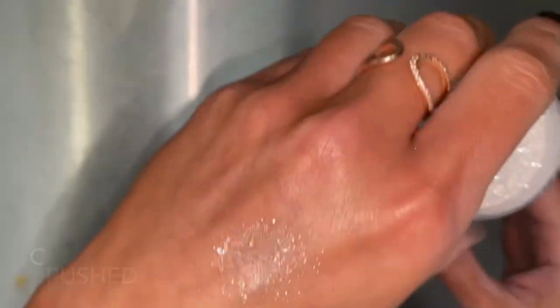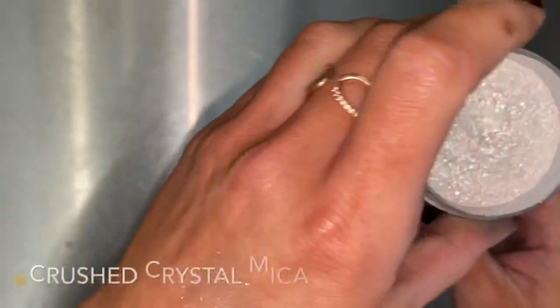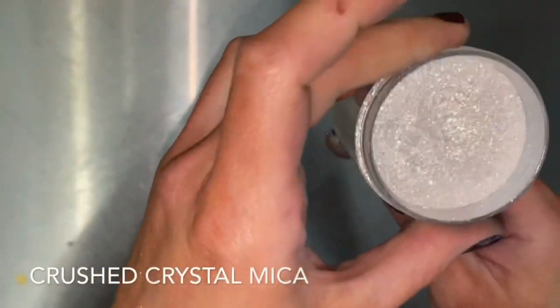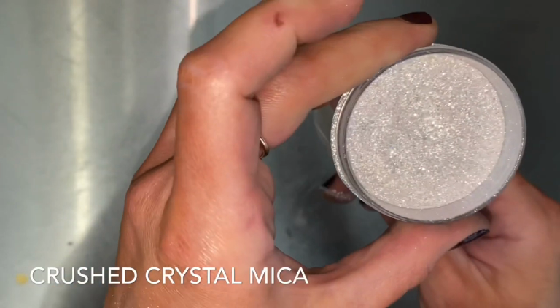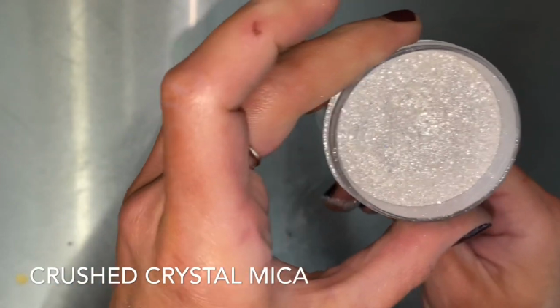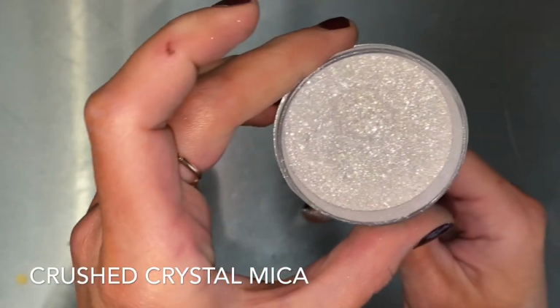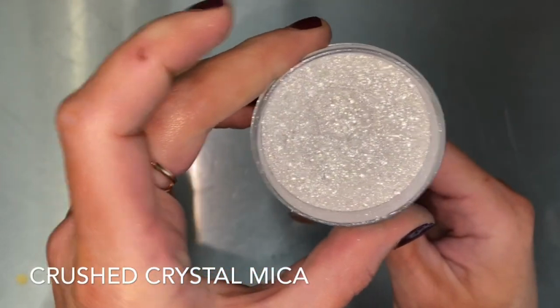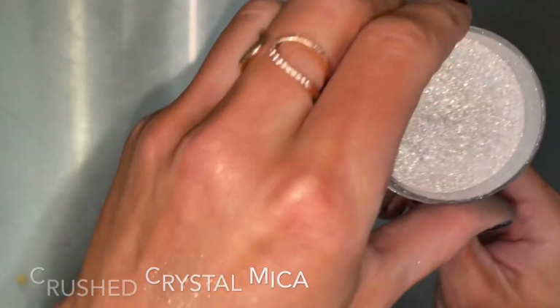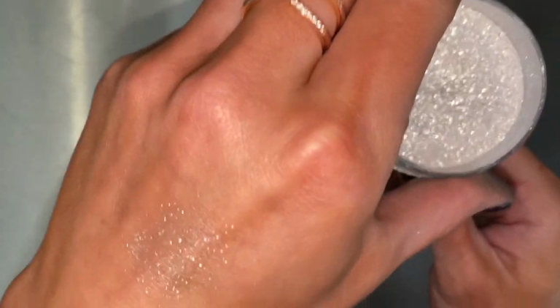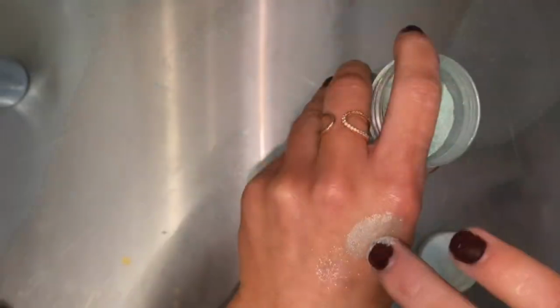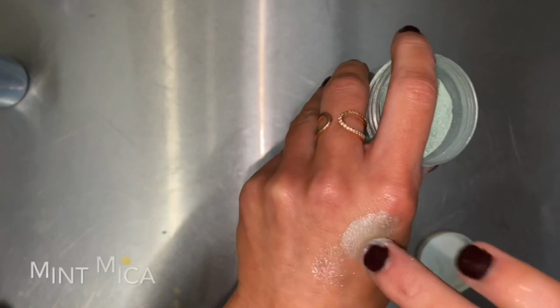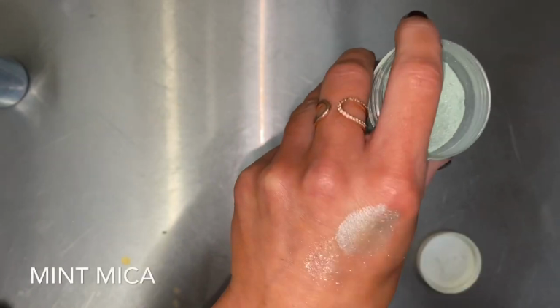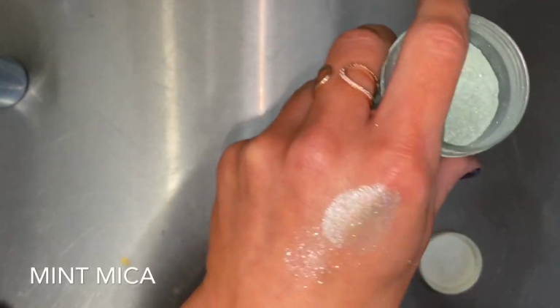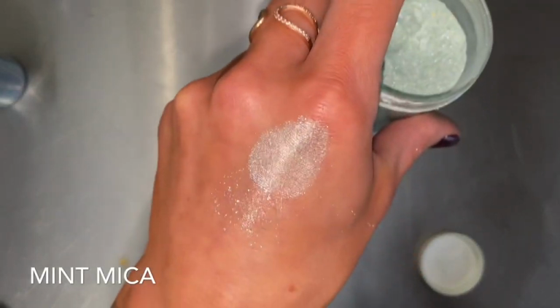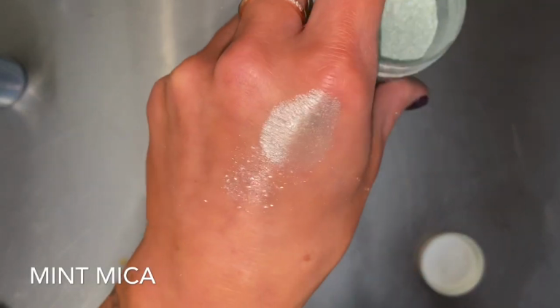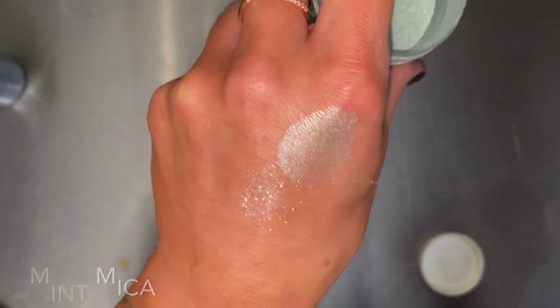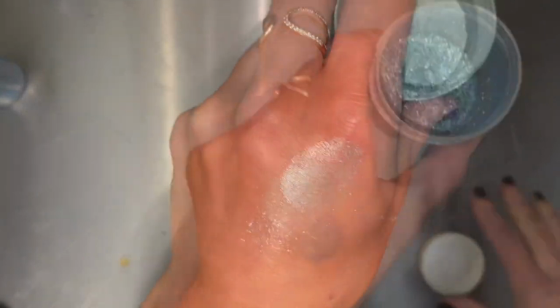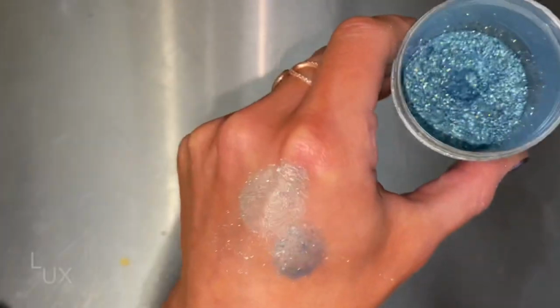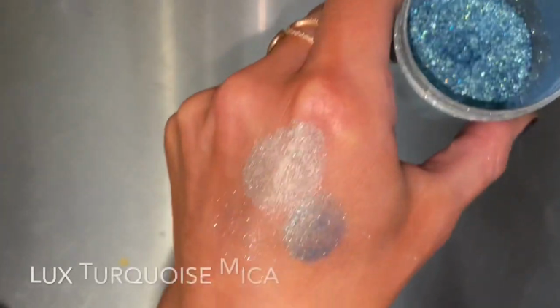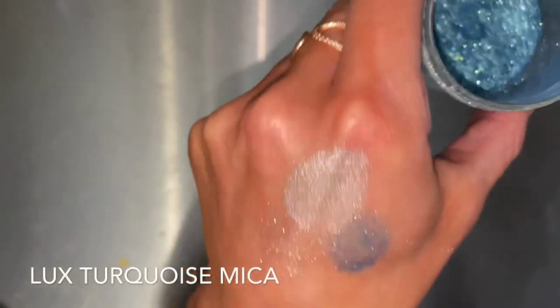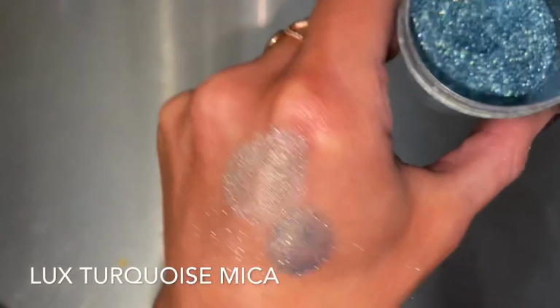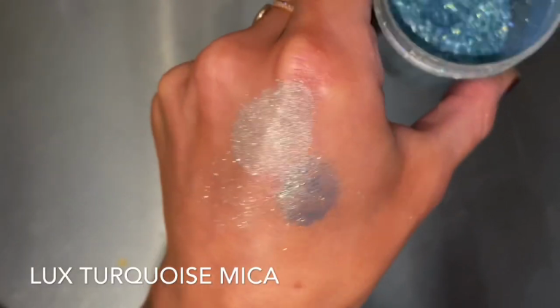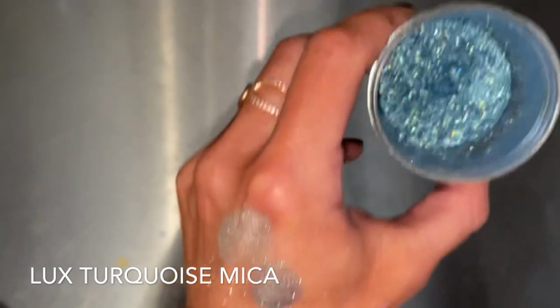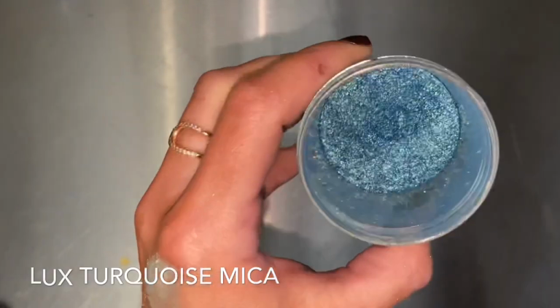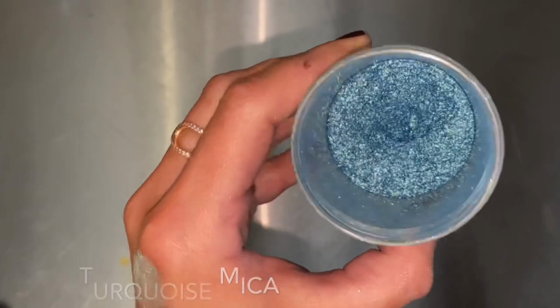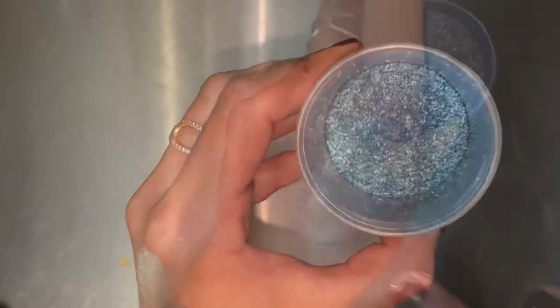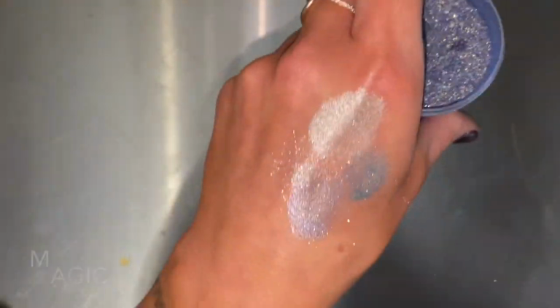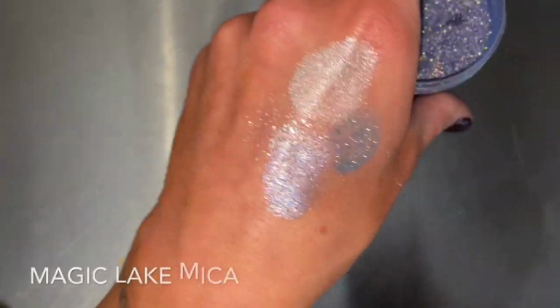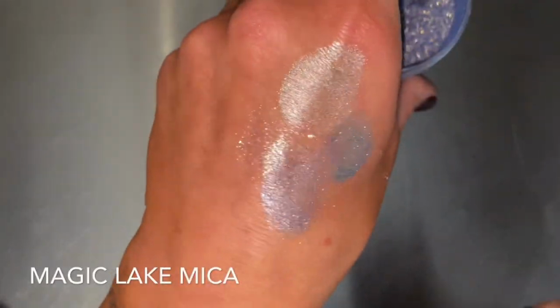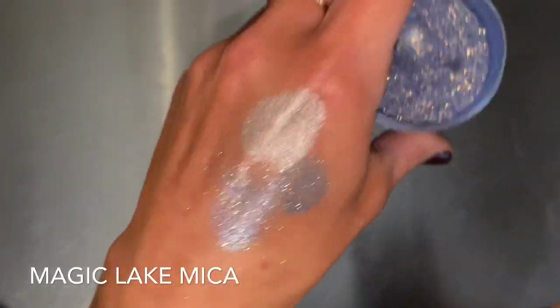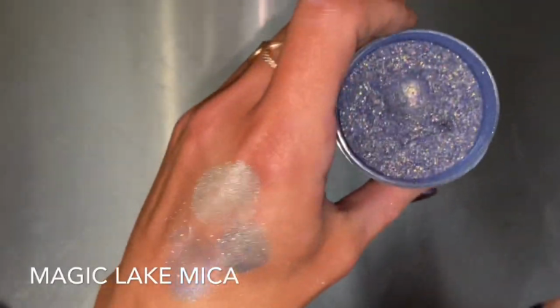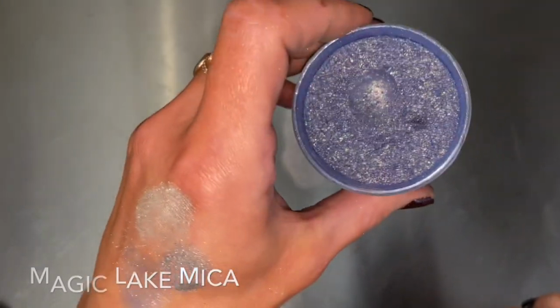I included this section just in case anyone was wondering how my salts were so shiny. First, I'll note that one of my salts was dyed with food colorant beforehand, and then I added one or more of the following micas.